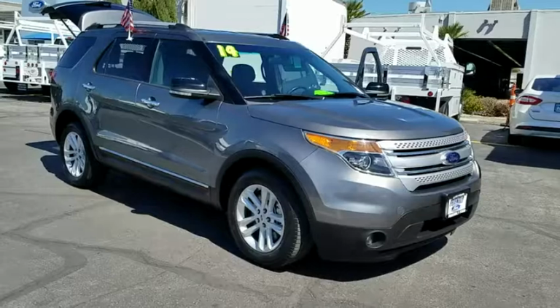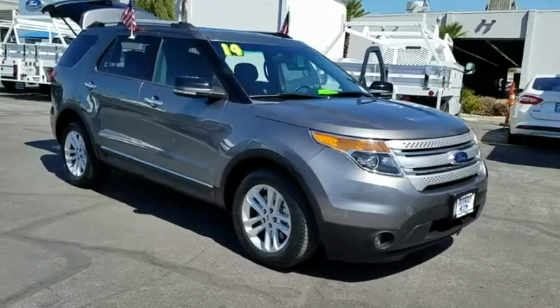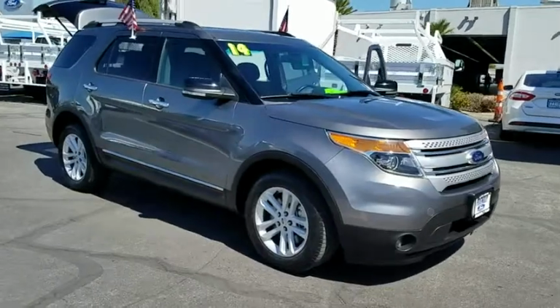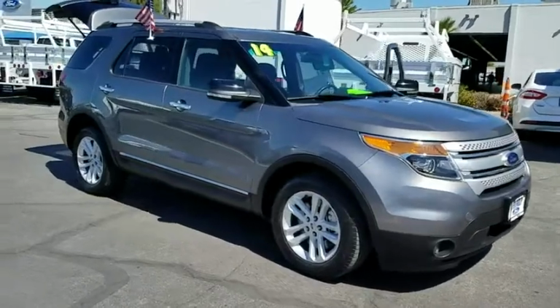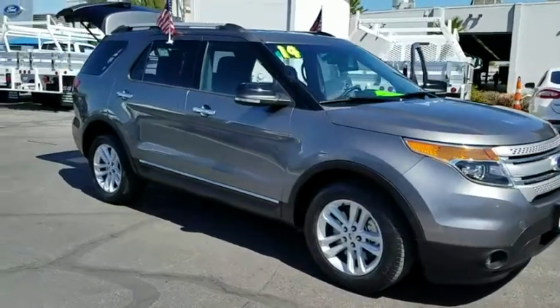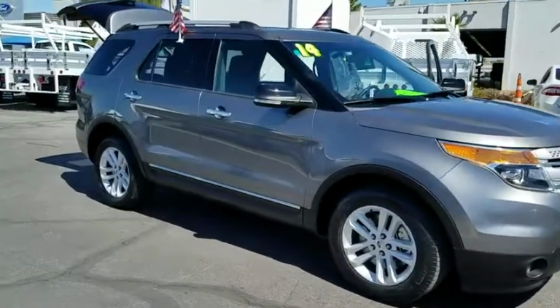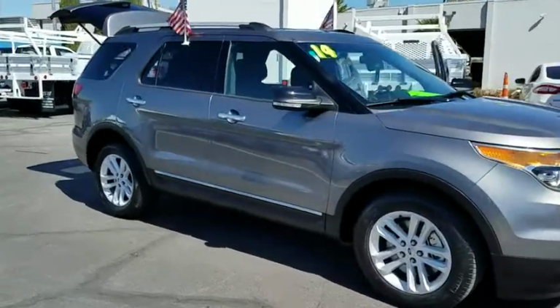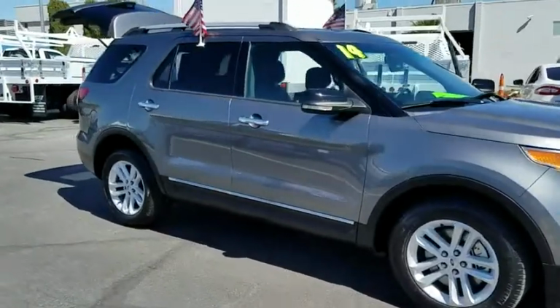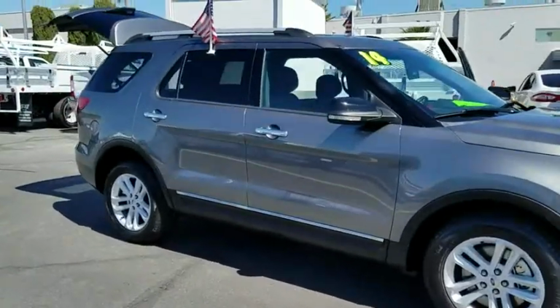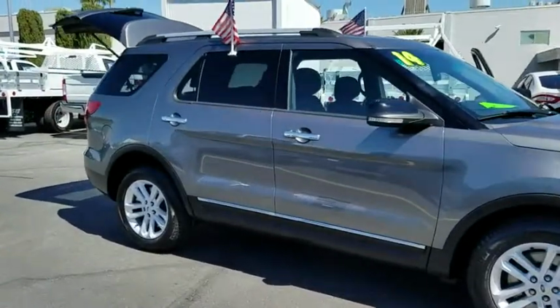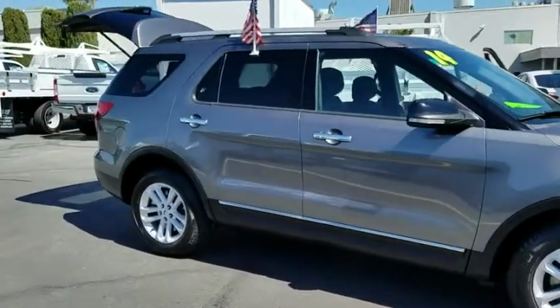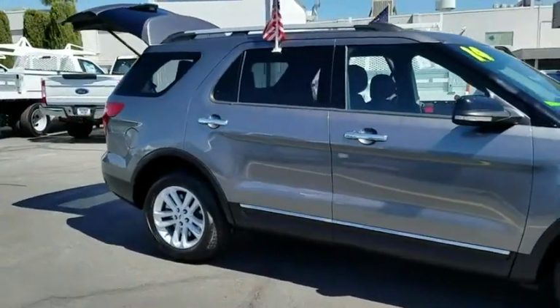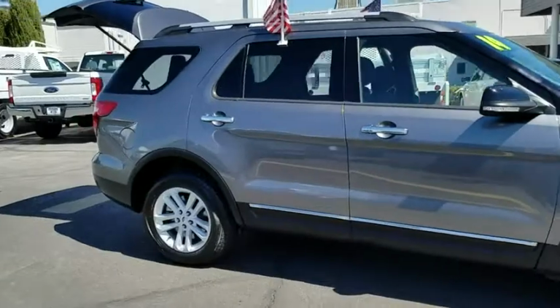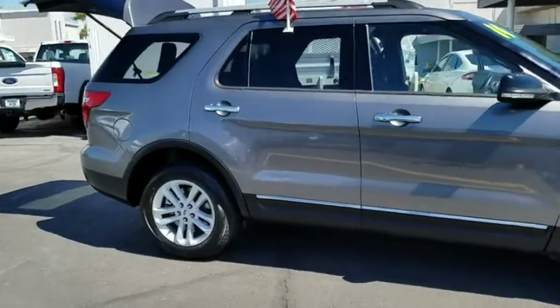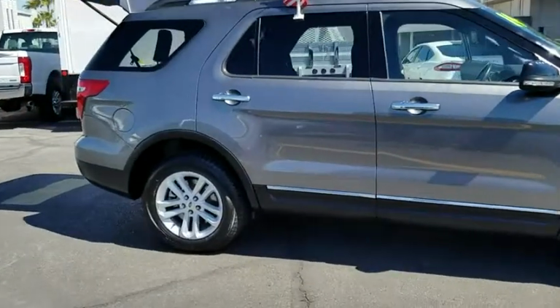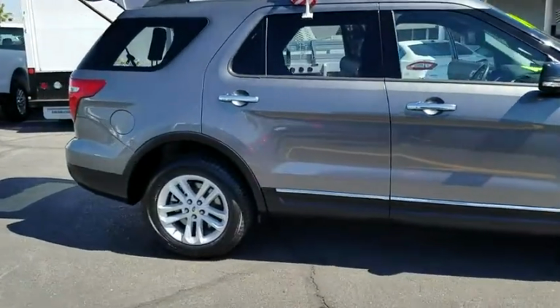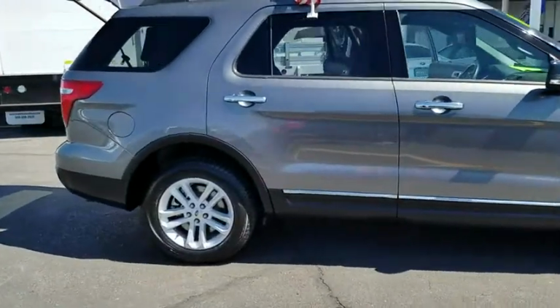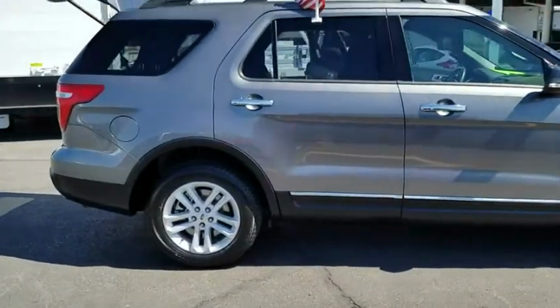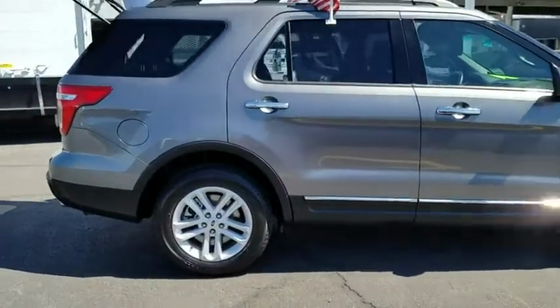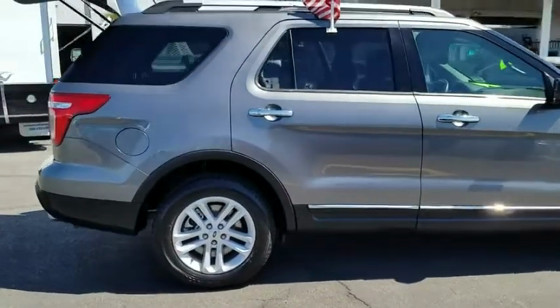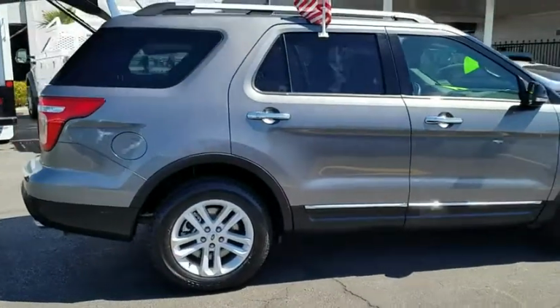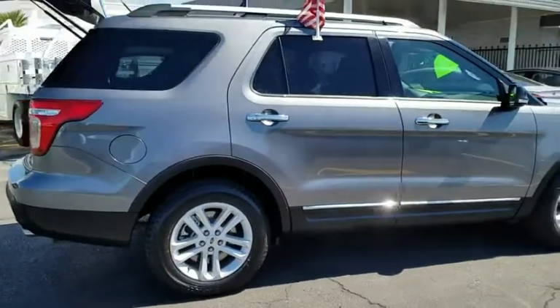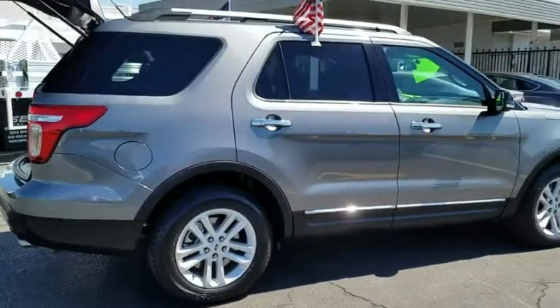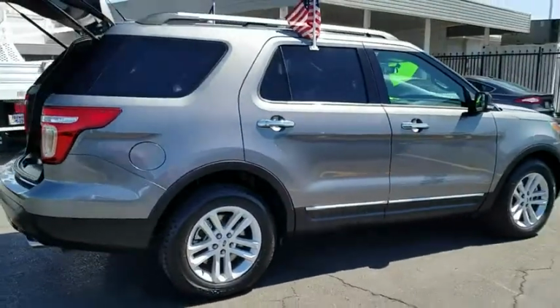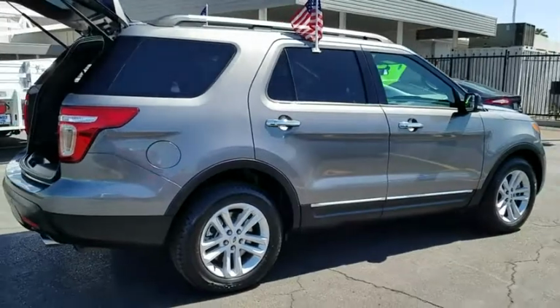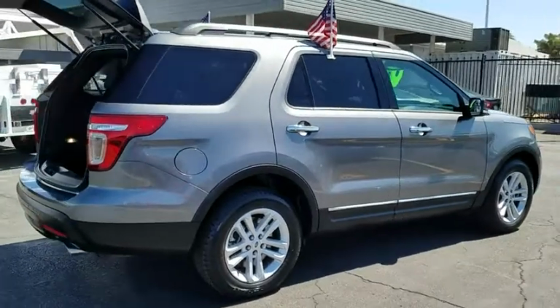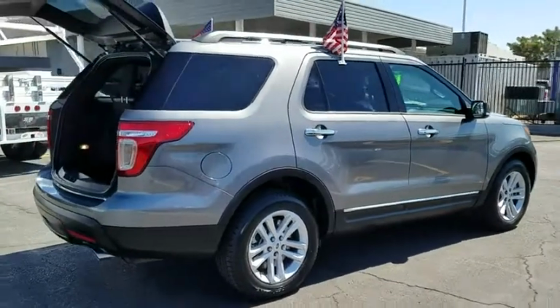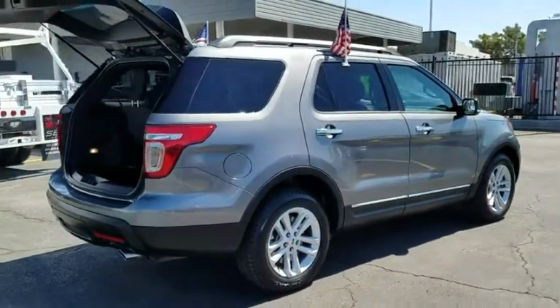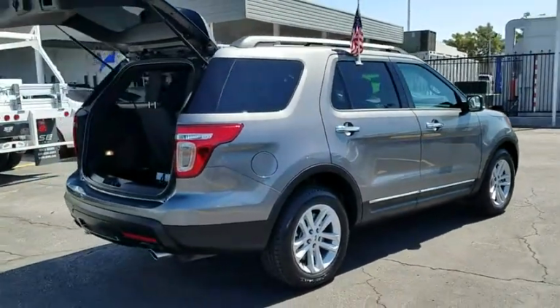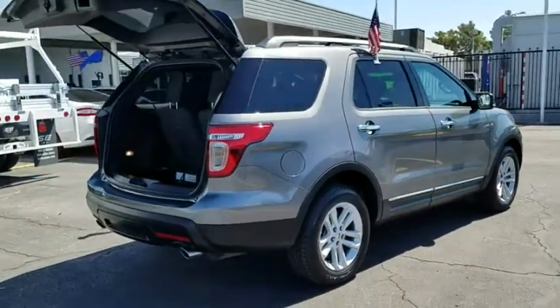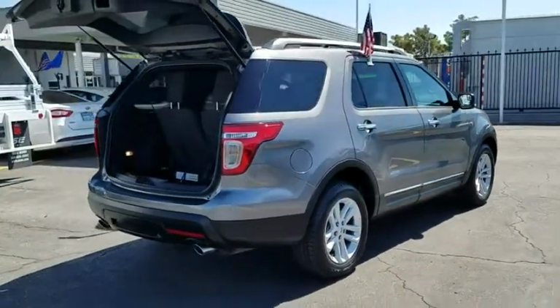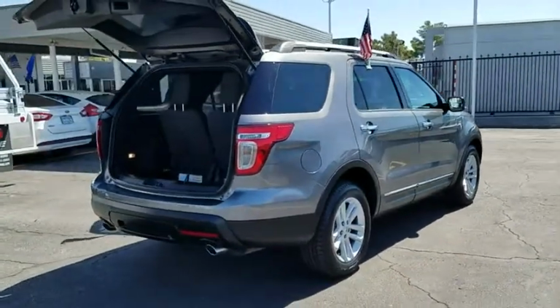The 2014 Ford Explorer. You've got a lot of capabilities to call on in a Ford Explorer. Don't underestimate your choices. This vehicle has less than 35,000 miles. Here are some of this vehicle's great options.